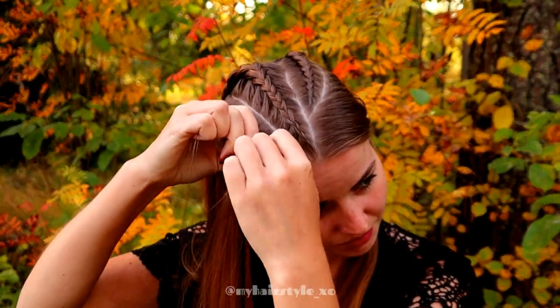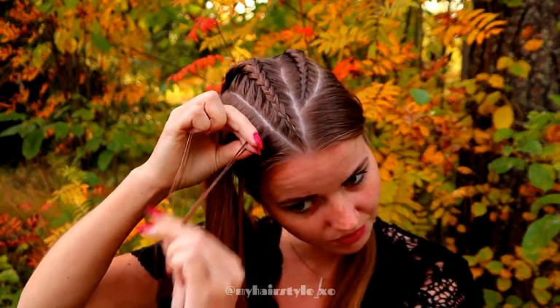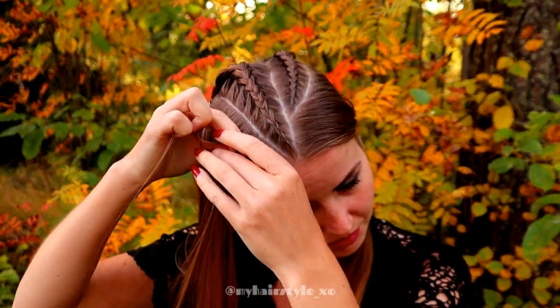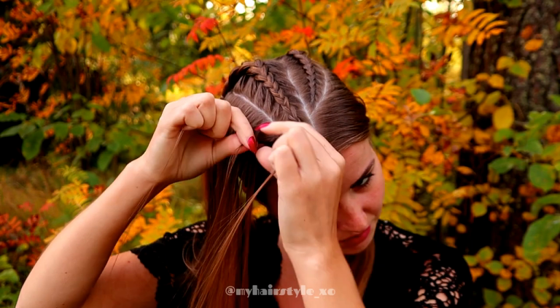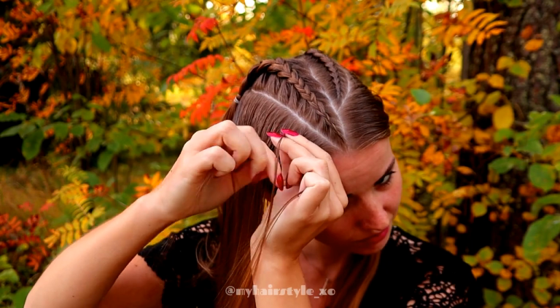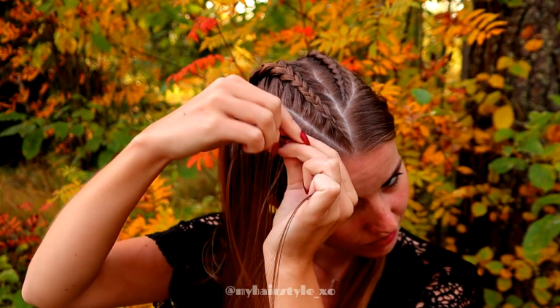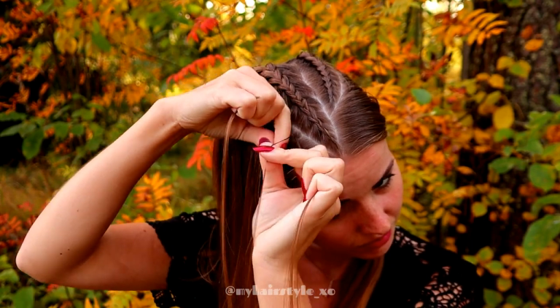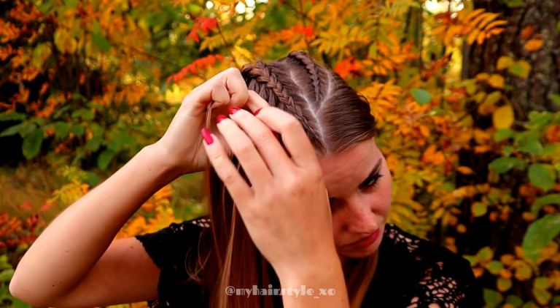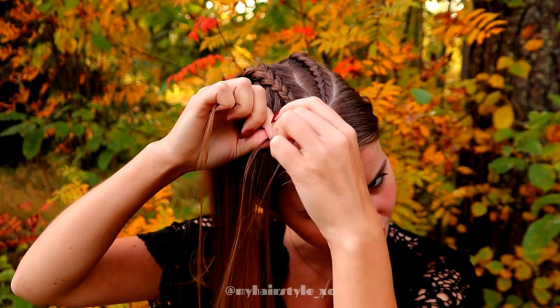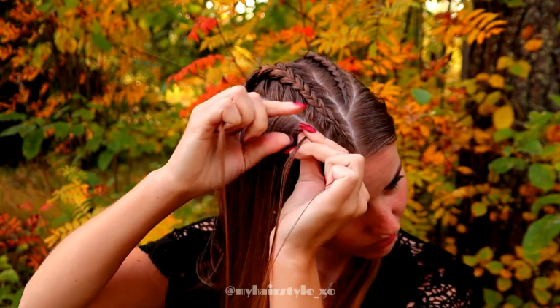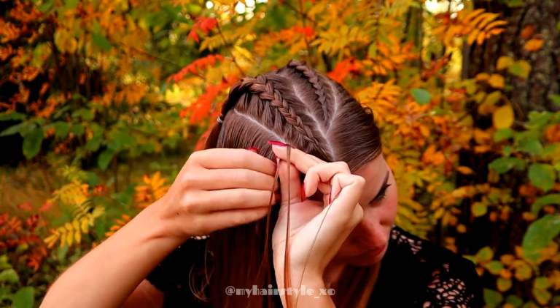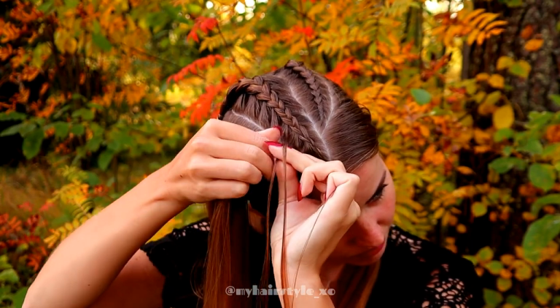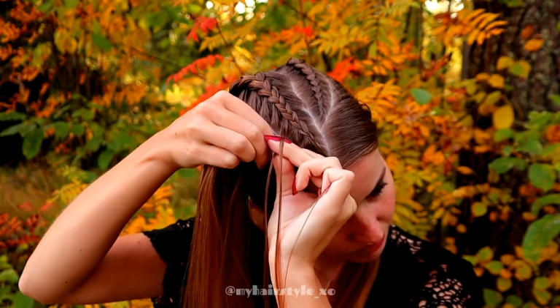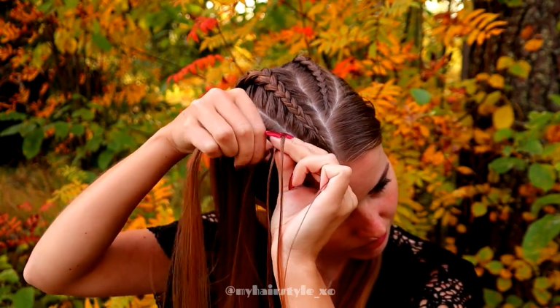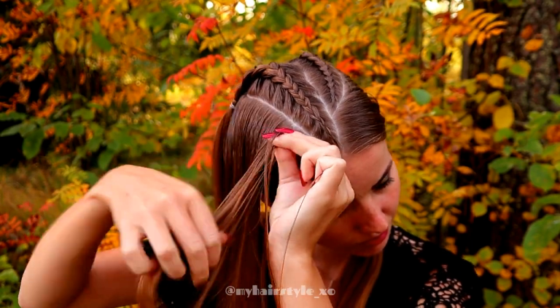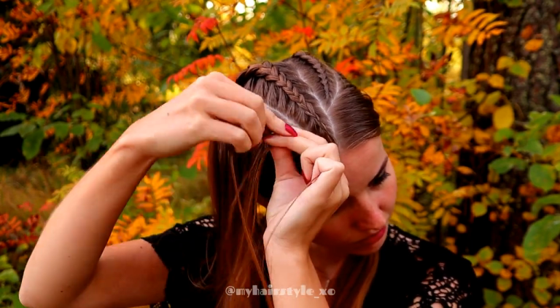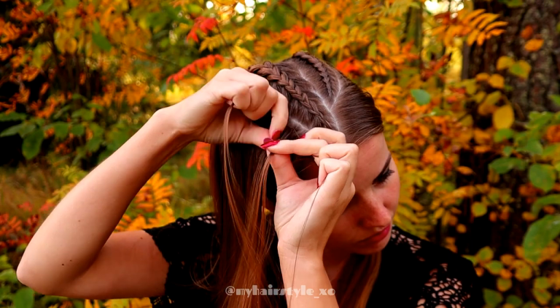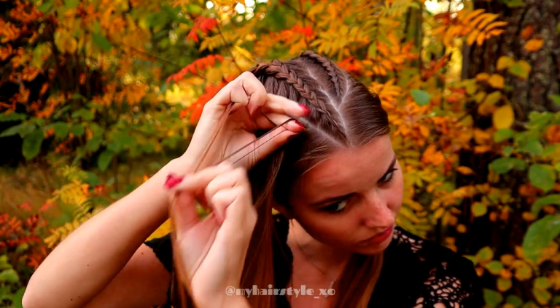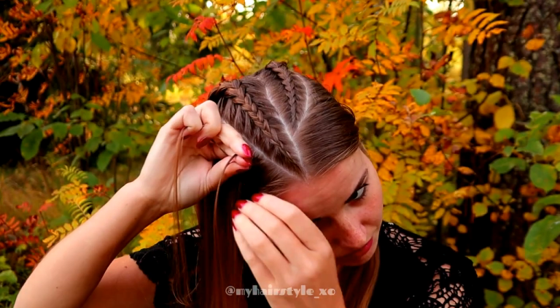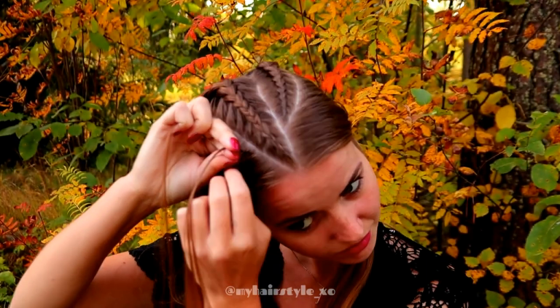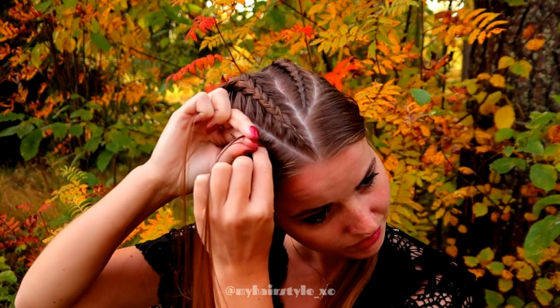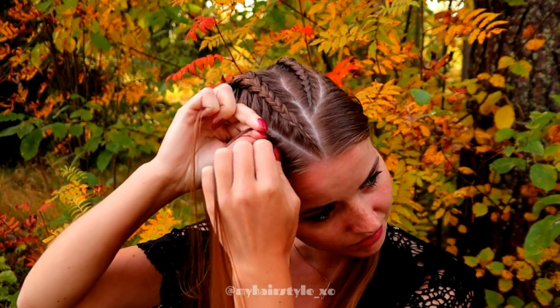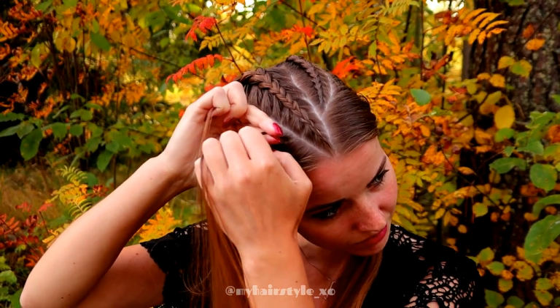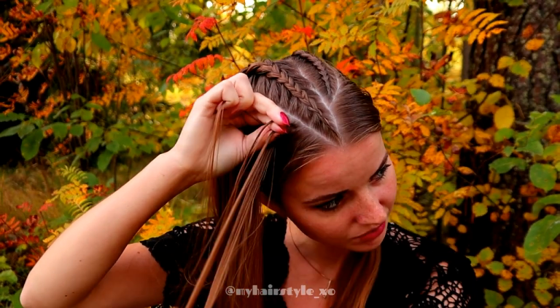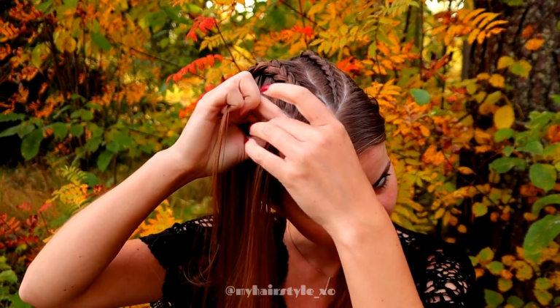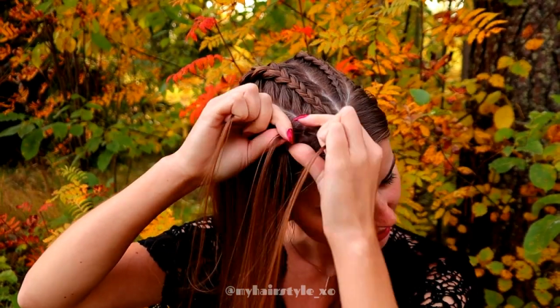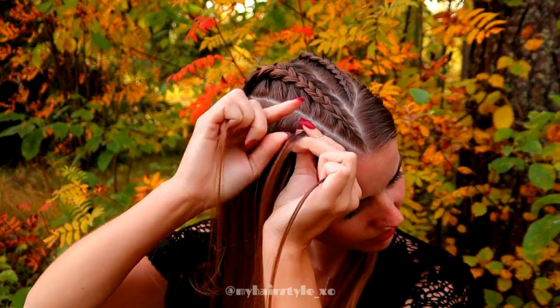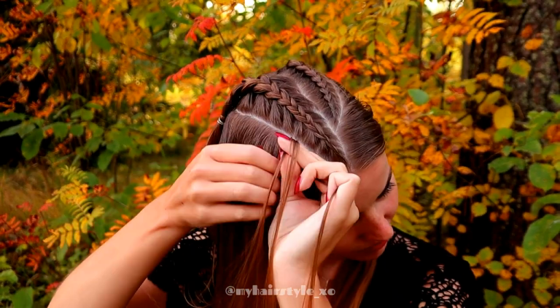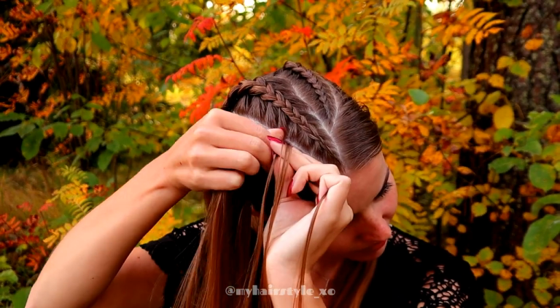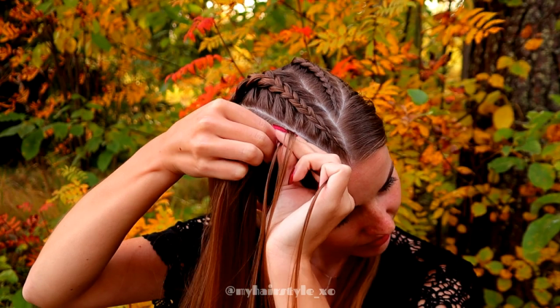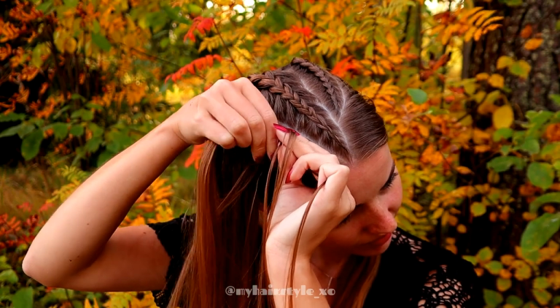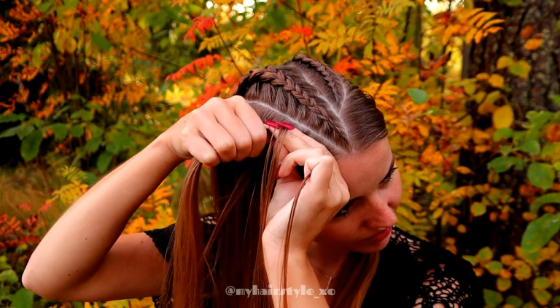Then I will do the same on the other side. Again three strands, and then I add more hair from the side that is closer to the middle braid and just a small amount of hair from the other side.